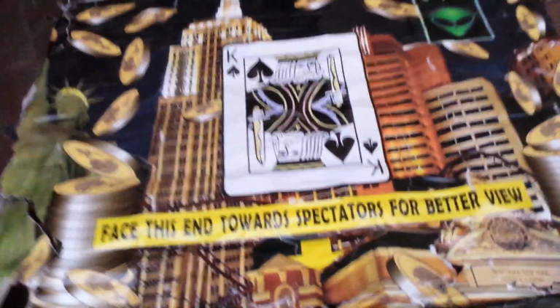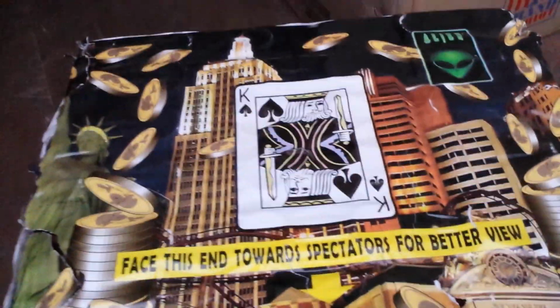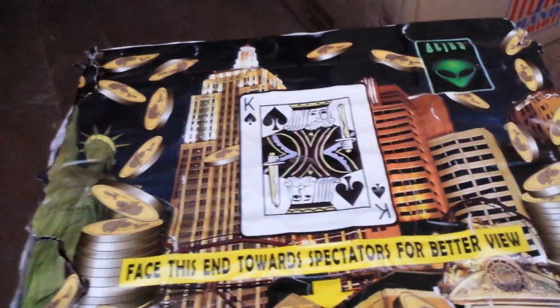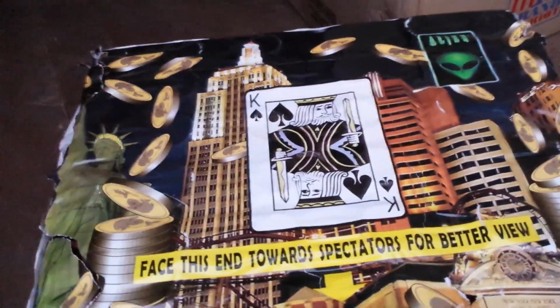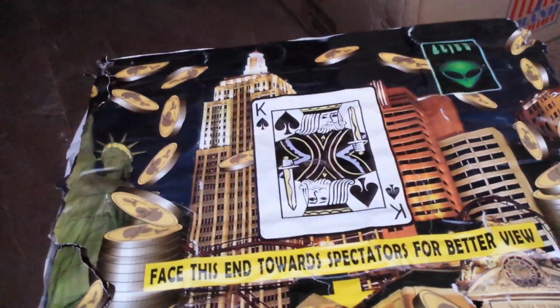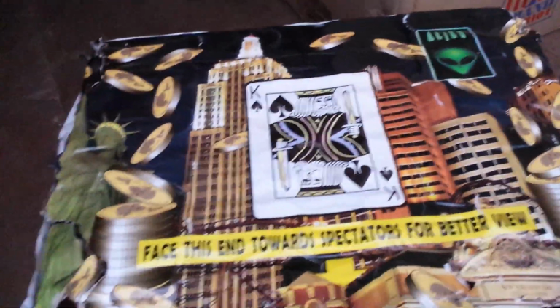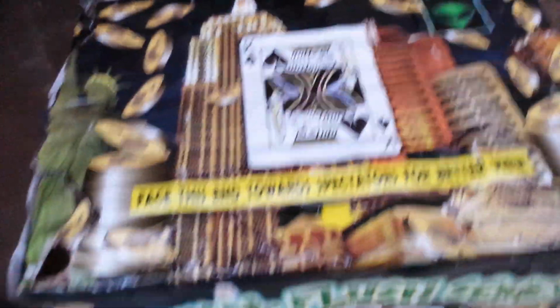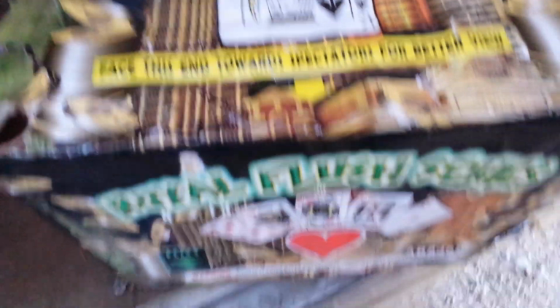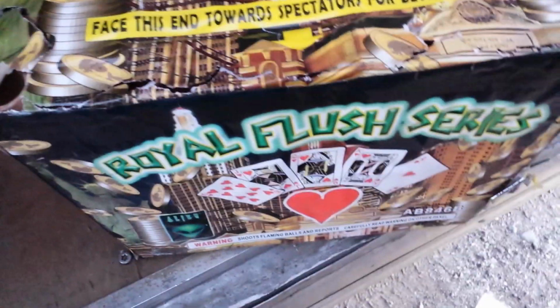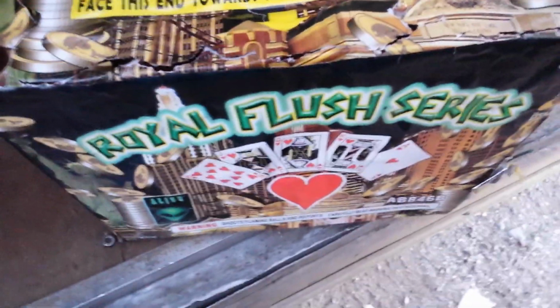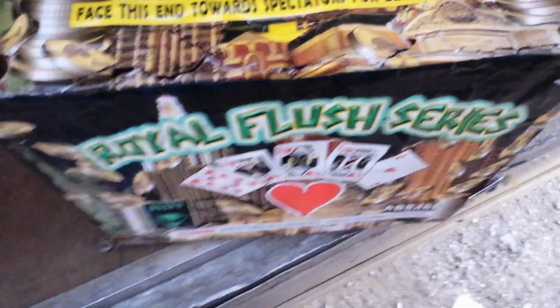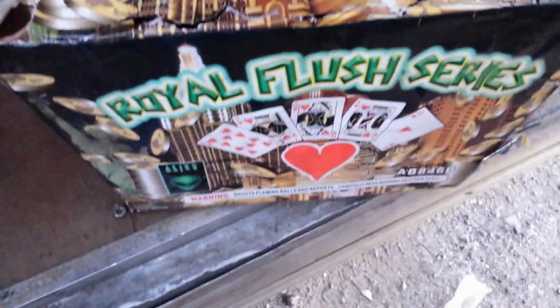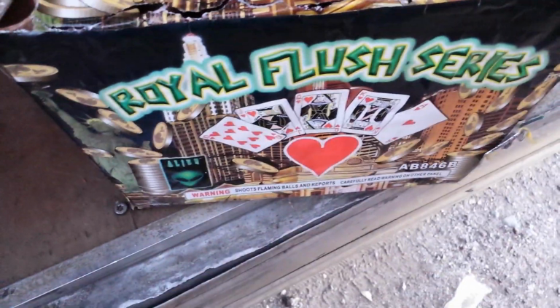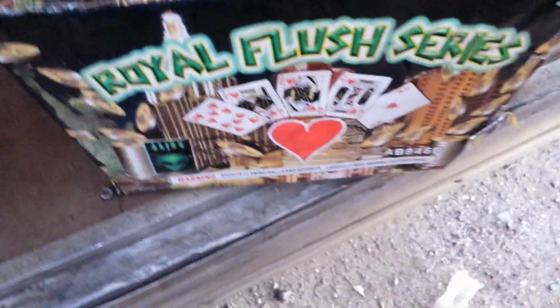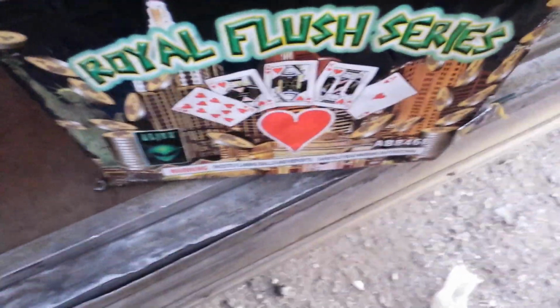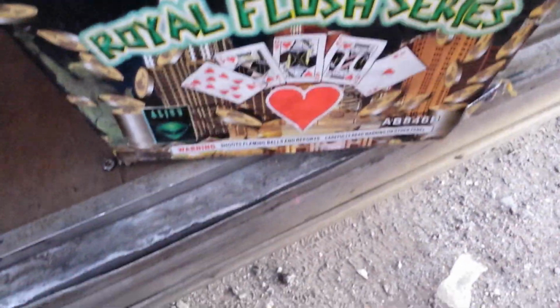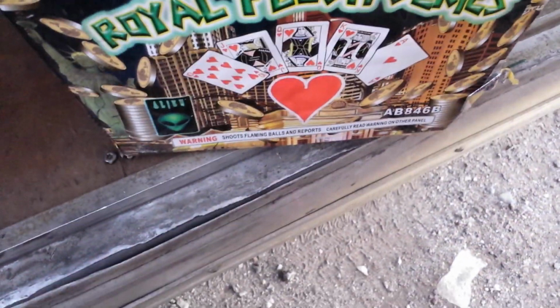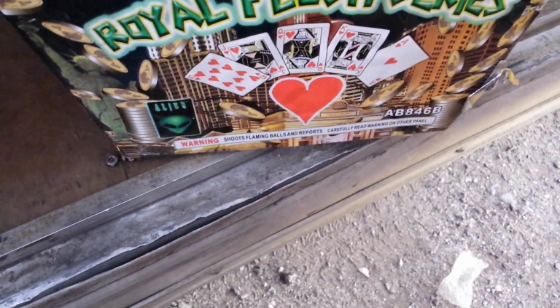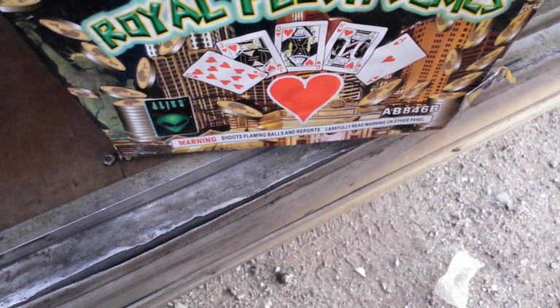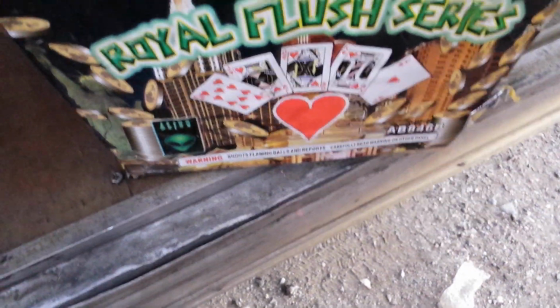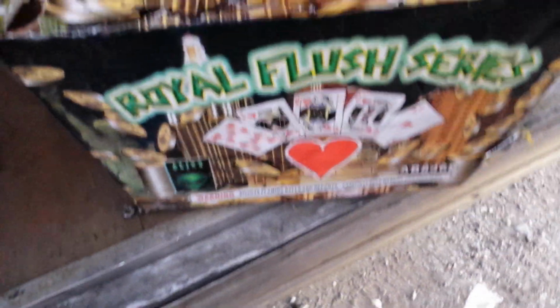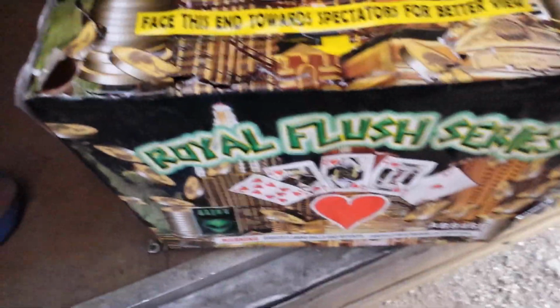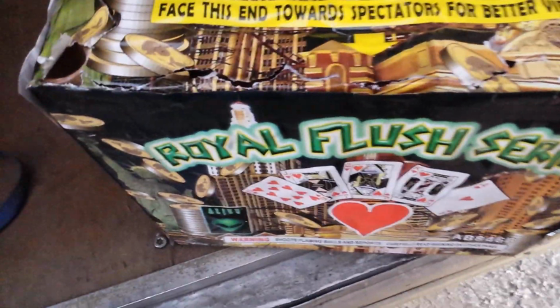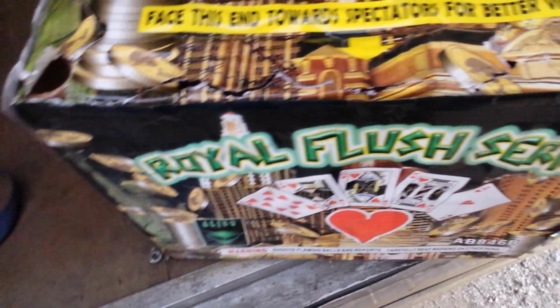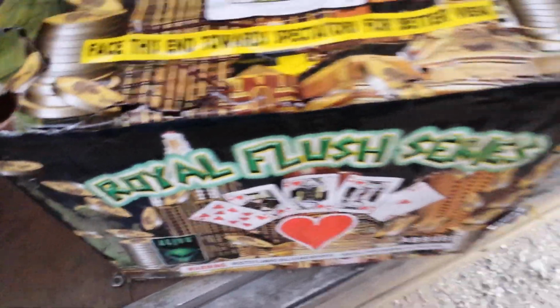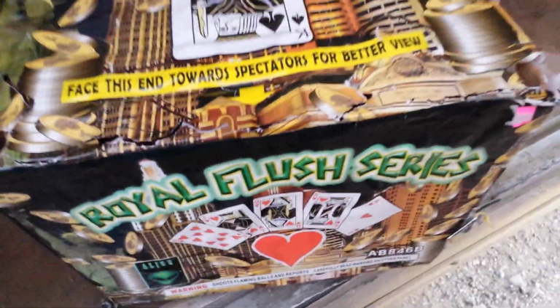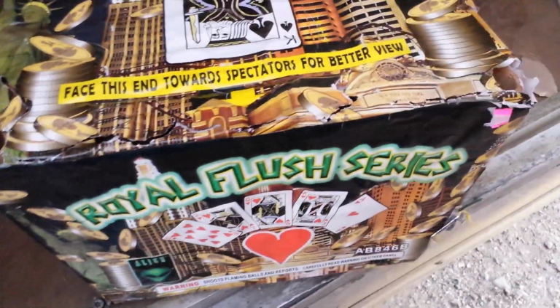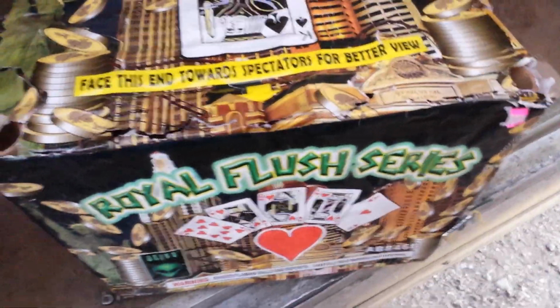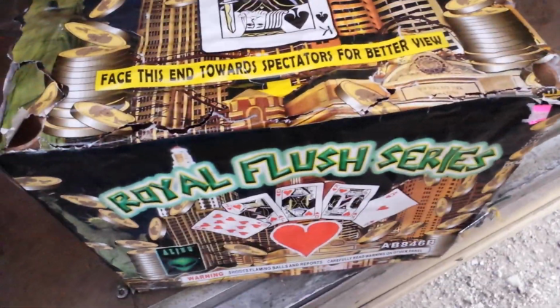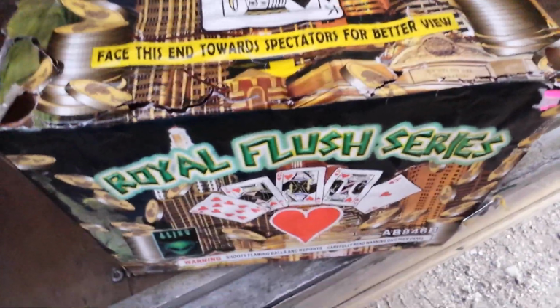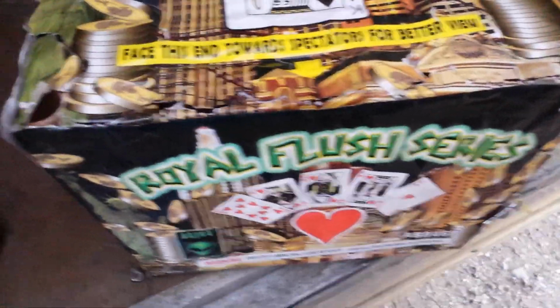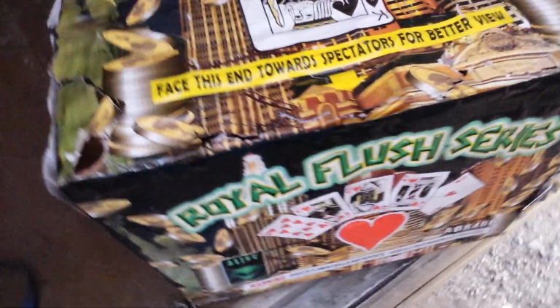This one has the king on top. I think I had another one that had a queen — I'm not positive, I would just grab this one. Anyways, it is a fan-shaped cake. I already looked on the sides; I didn't see any description.